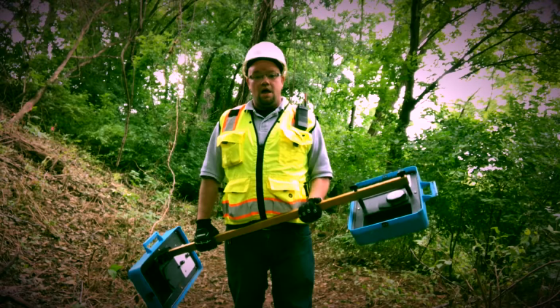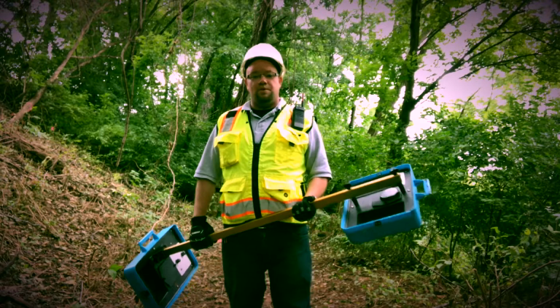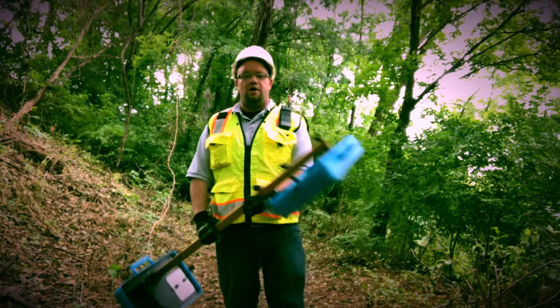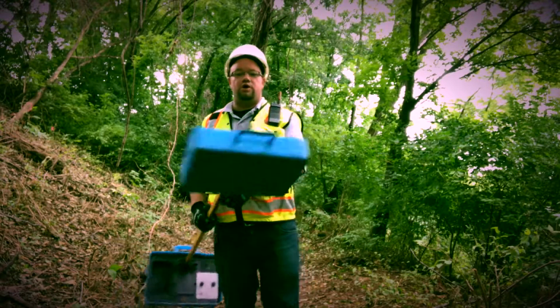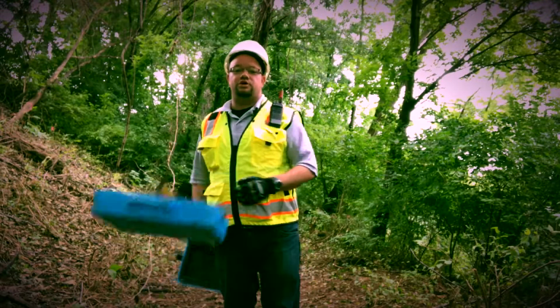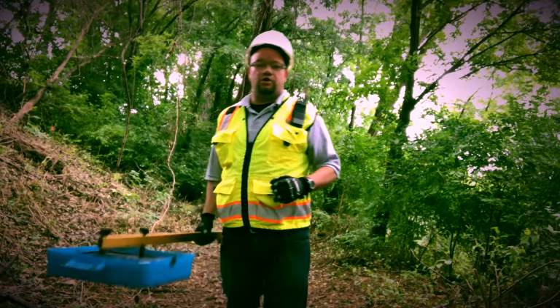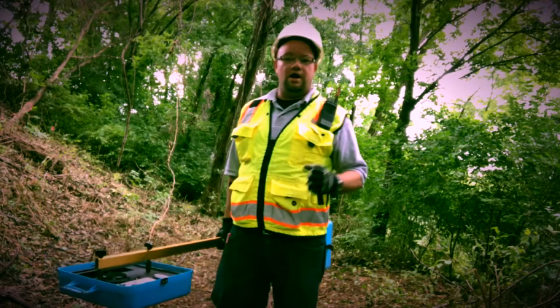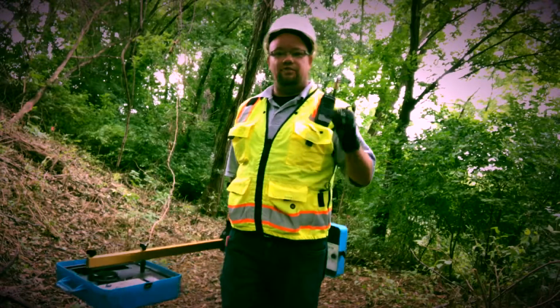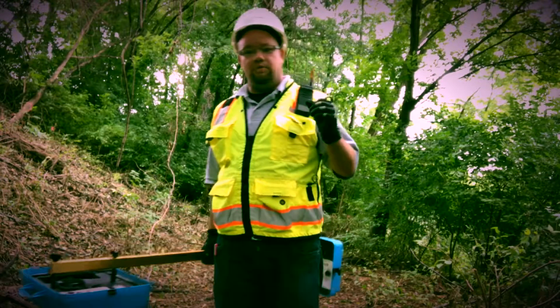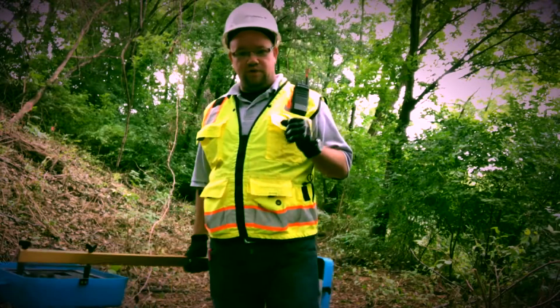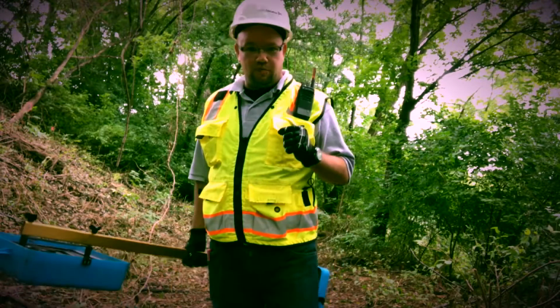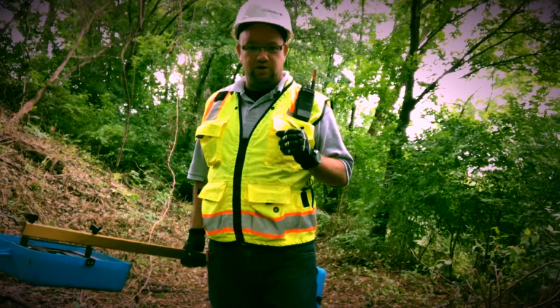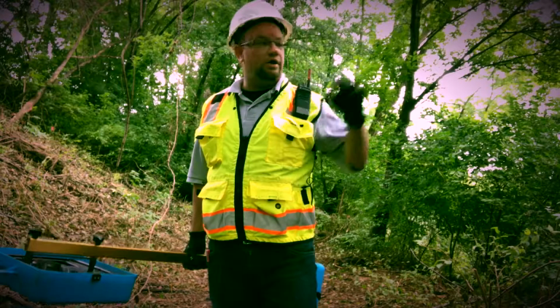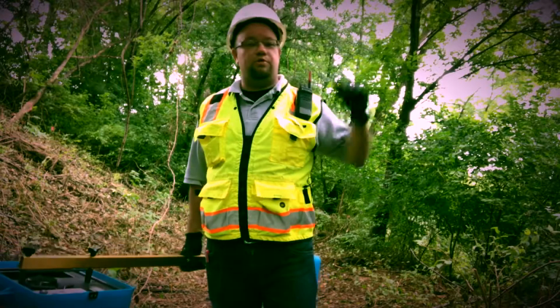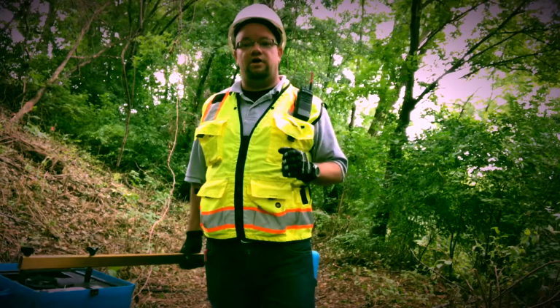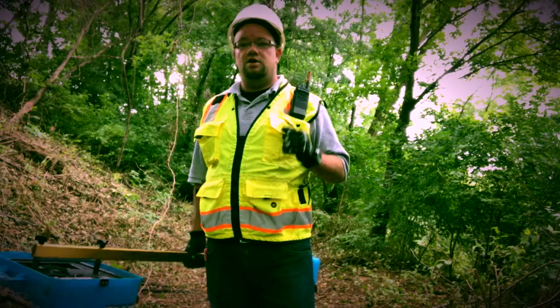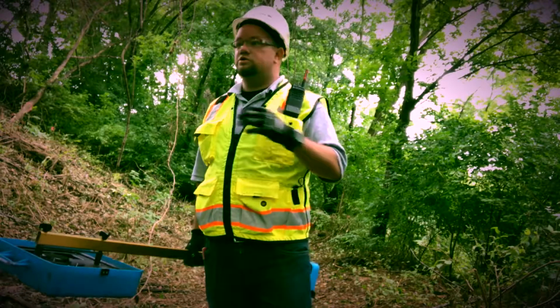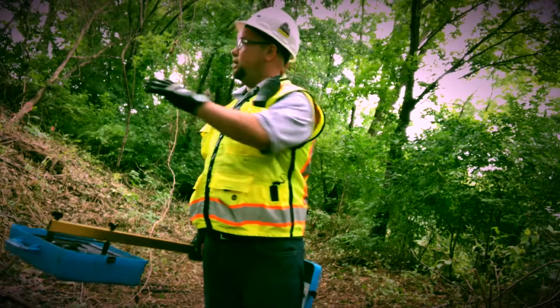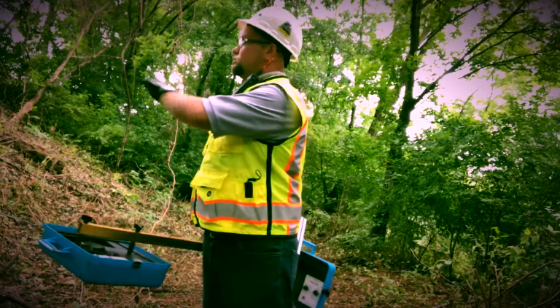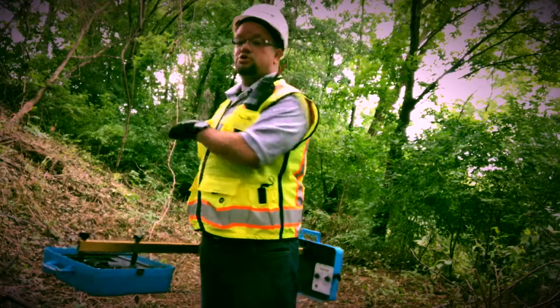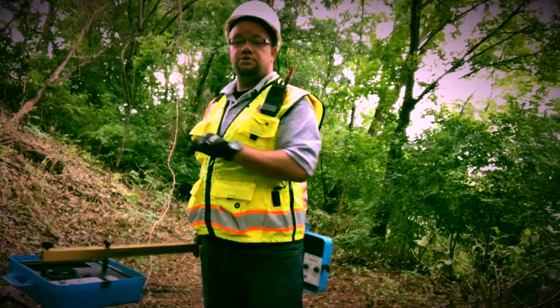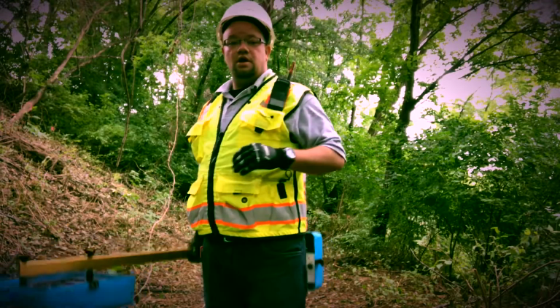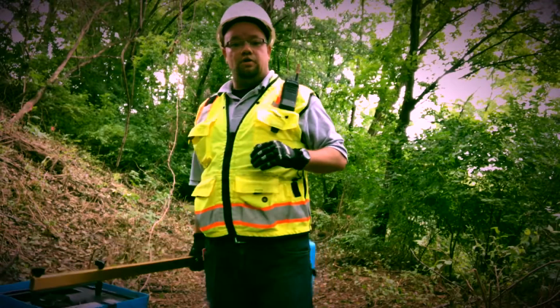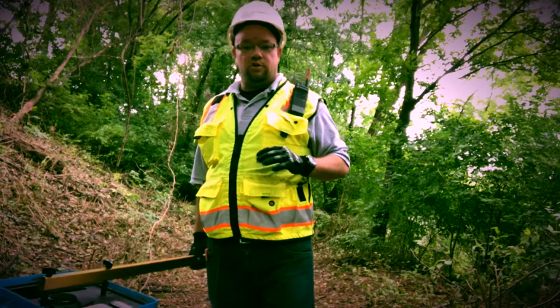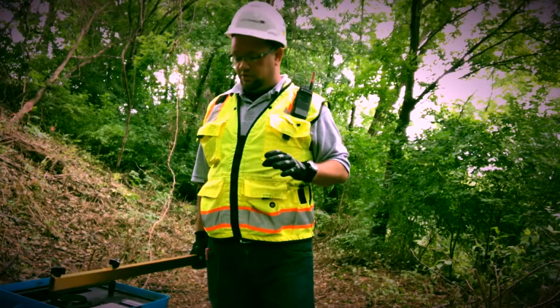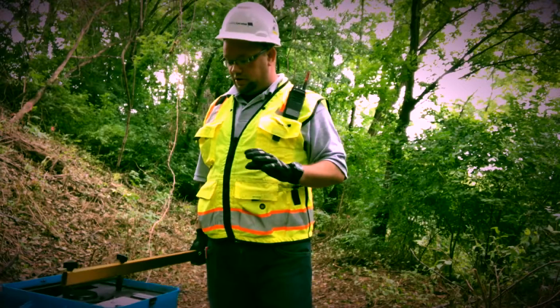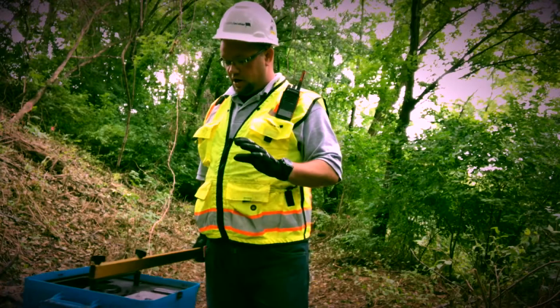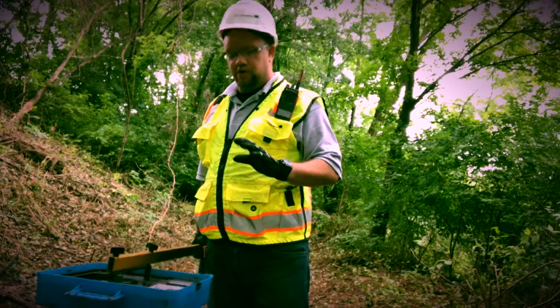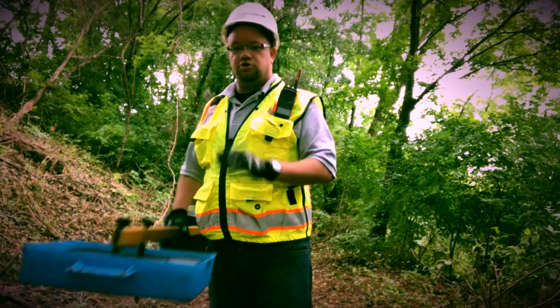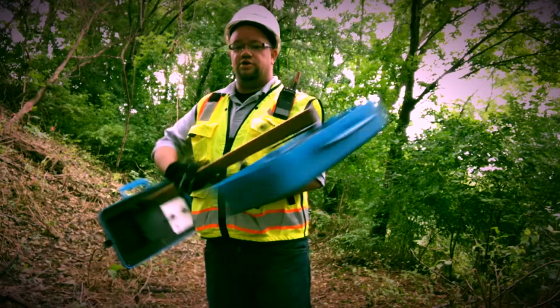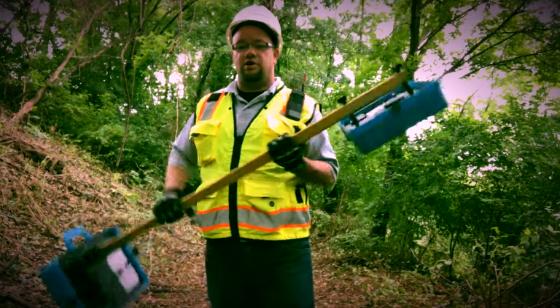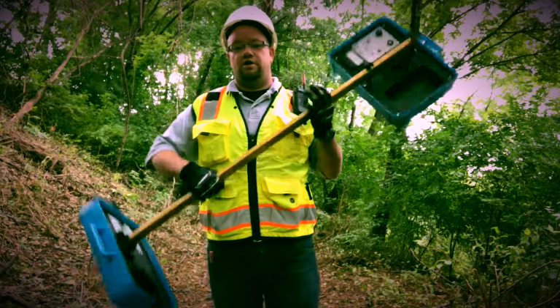Hey everybody, Brian Holder here with Utility Locator. I am at the Ambler Asbestos Pile site here in Ambler, Pennsylvania, doing some scanning along some of the slopes looking for some underground utilities, and I want to introduce you to this device right here.